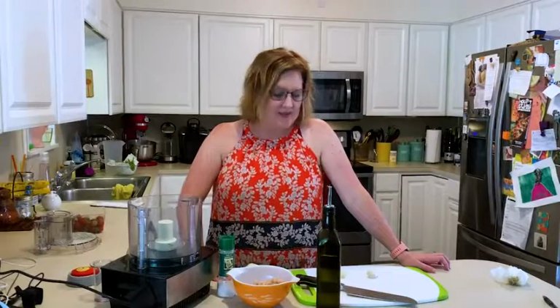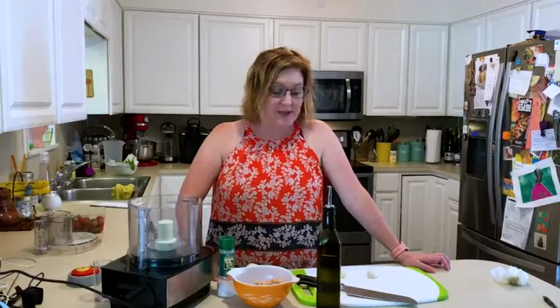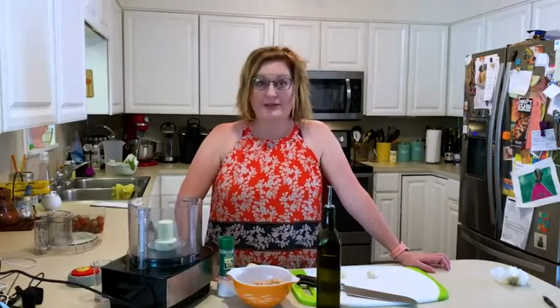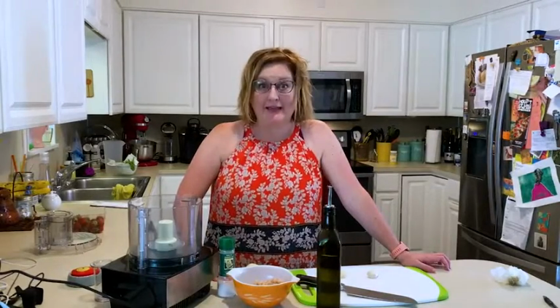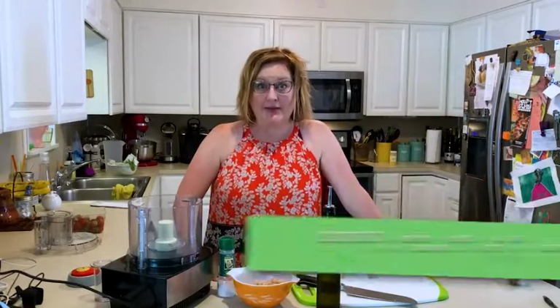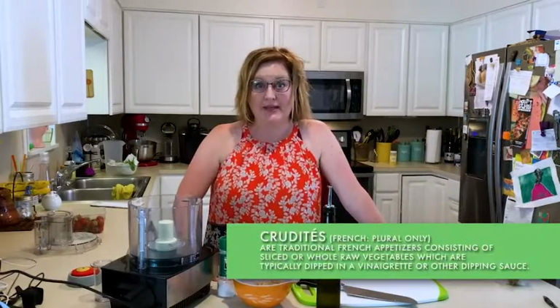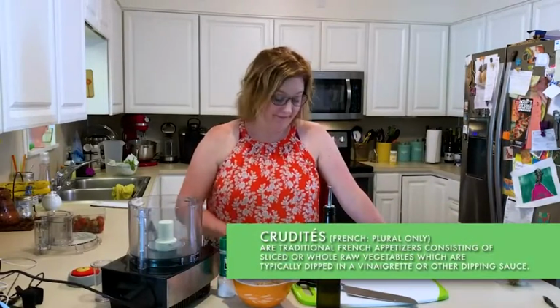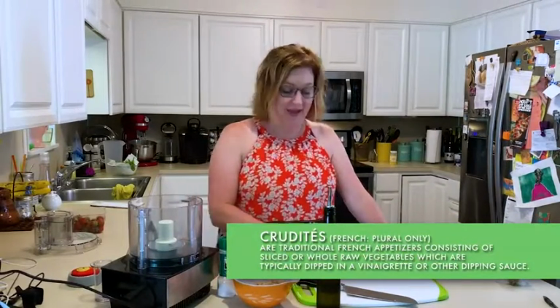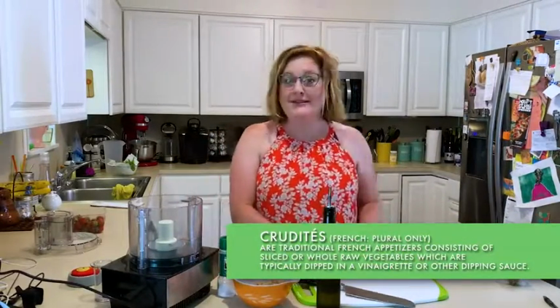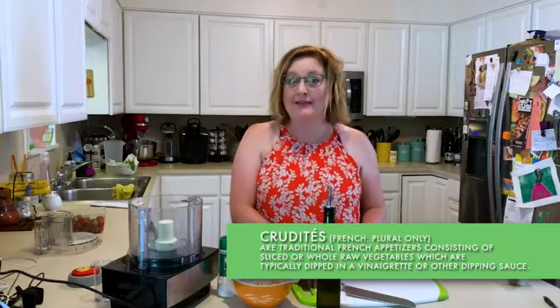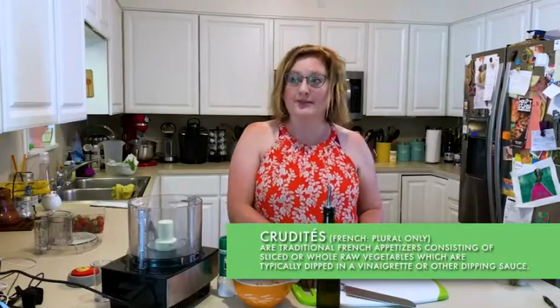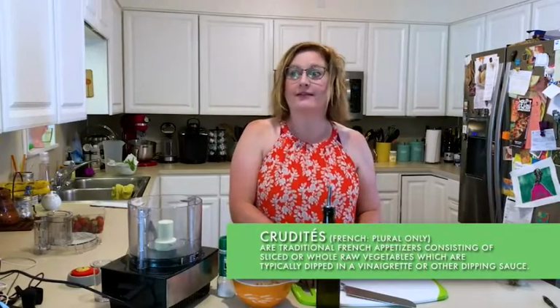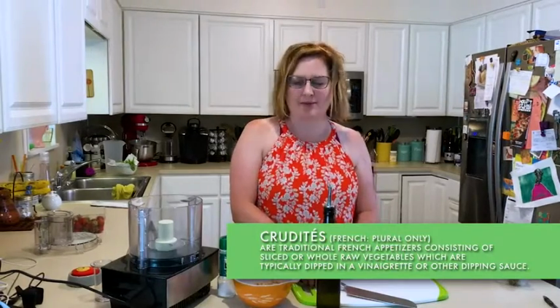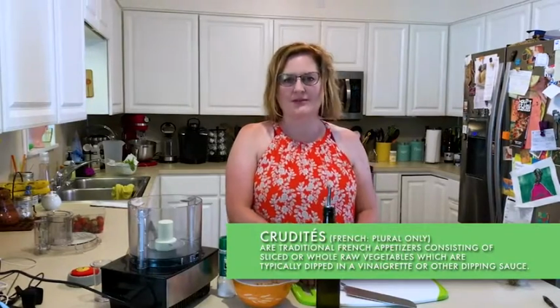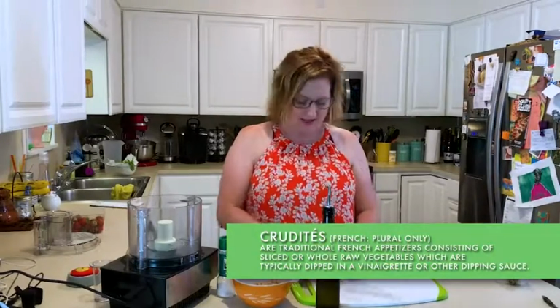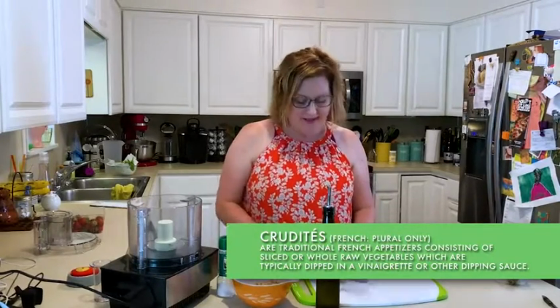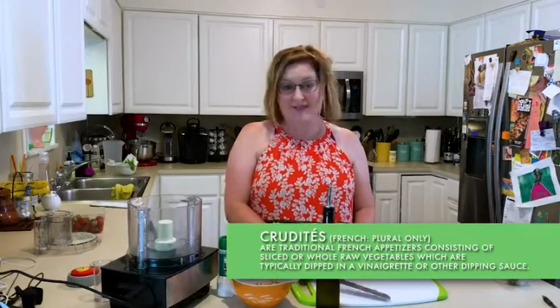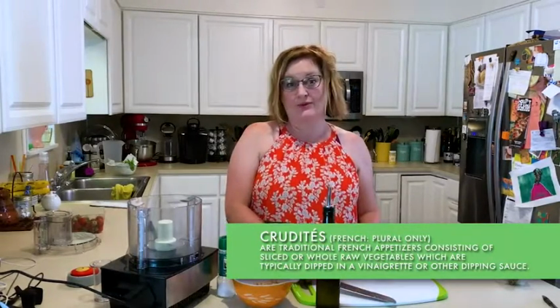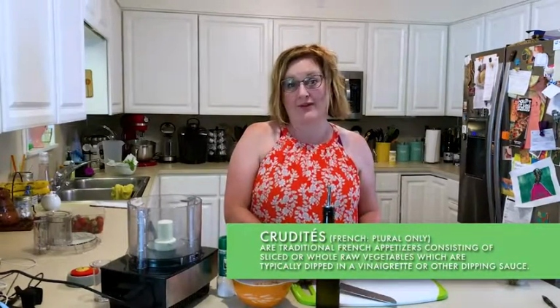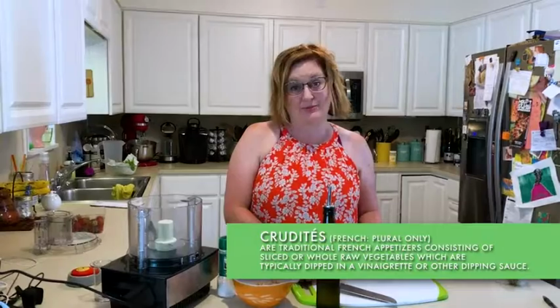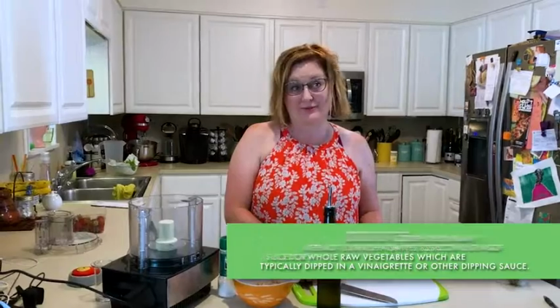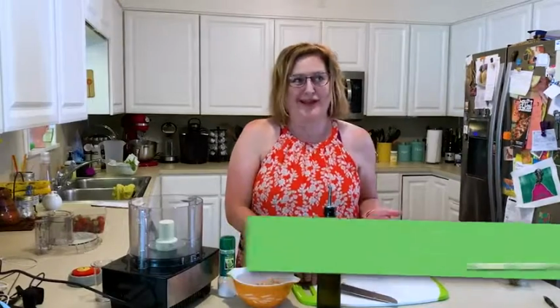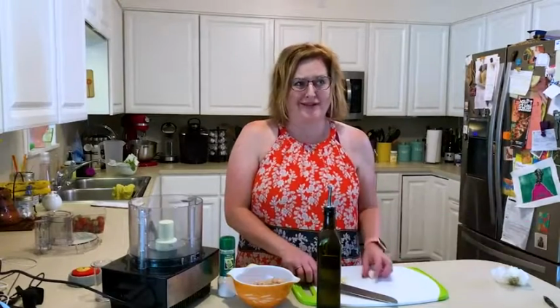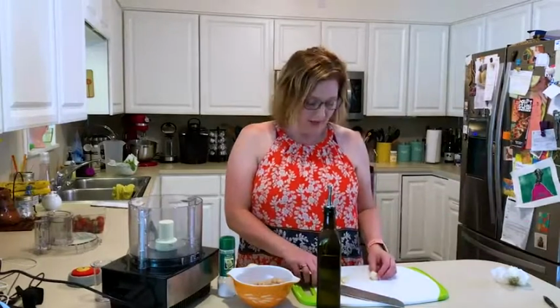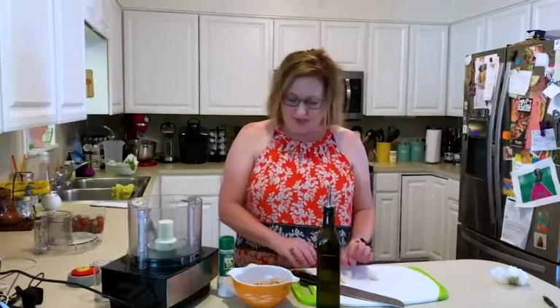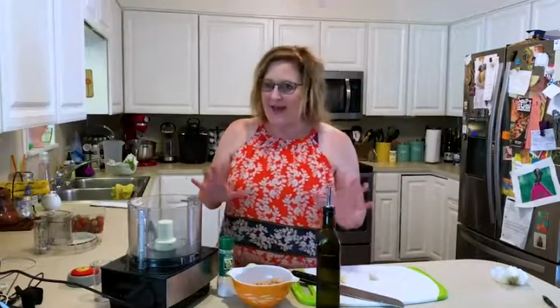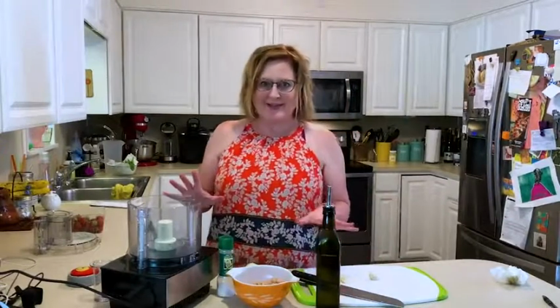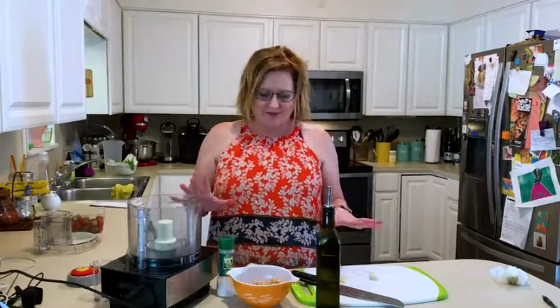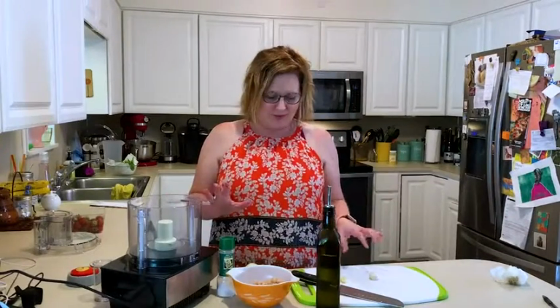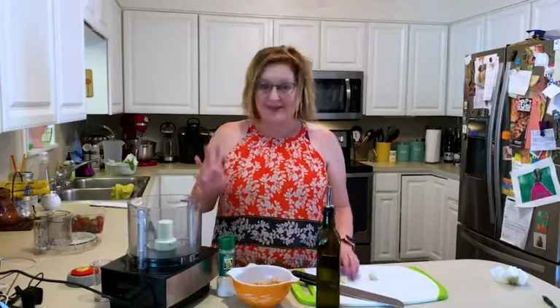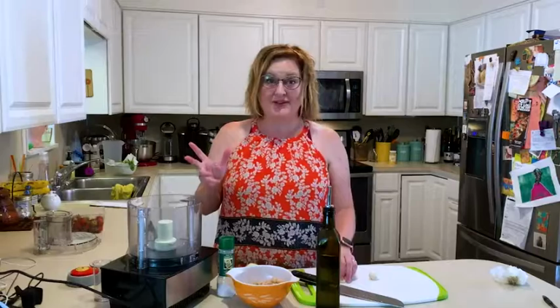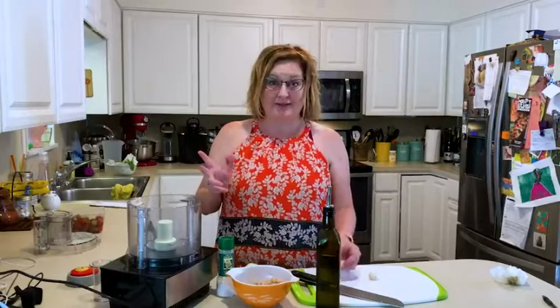I had to look up crudités to make sure I was saying it right — crudités, that's what Merriam-Webster says — it's just a fancy word for vegetables, like carrot sticks. Anyway, I like recipes that are super, super easy. This one is super easy.